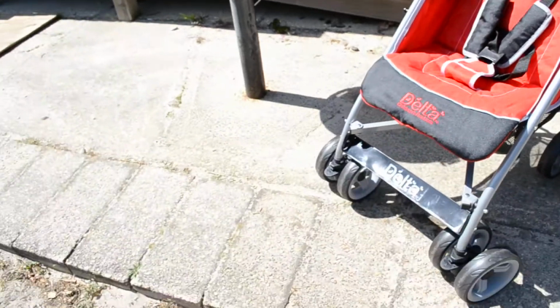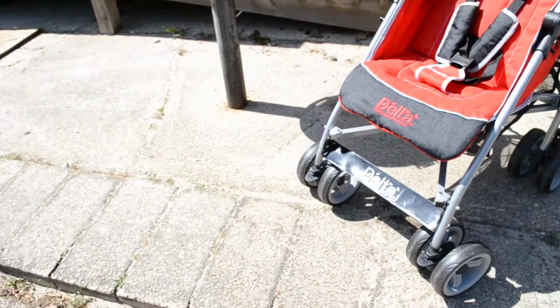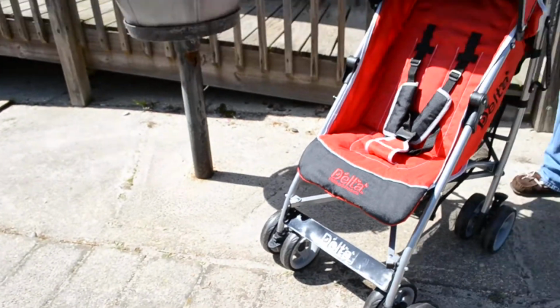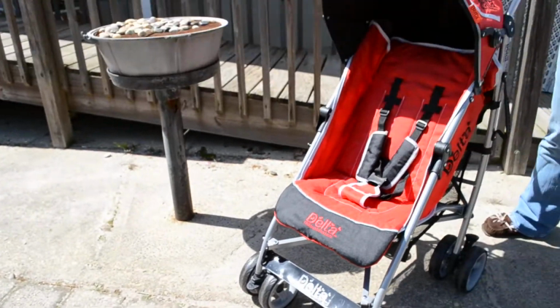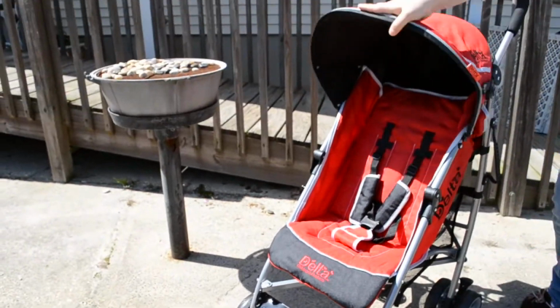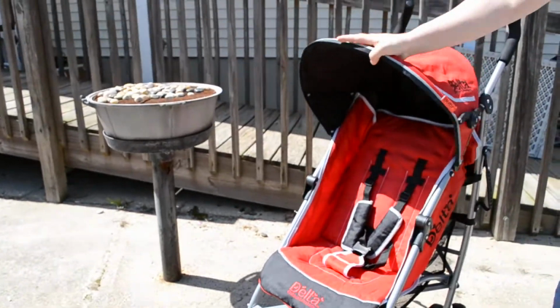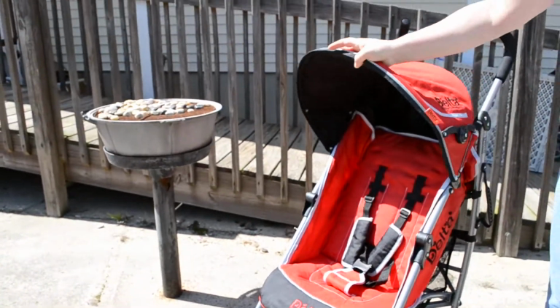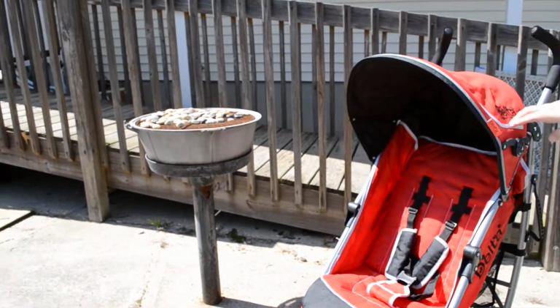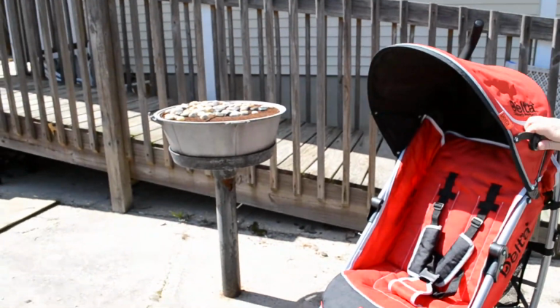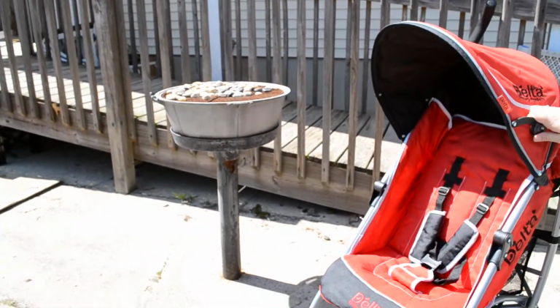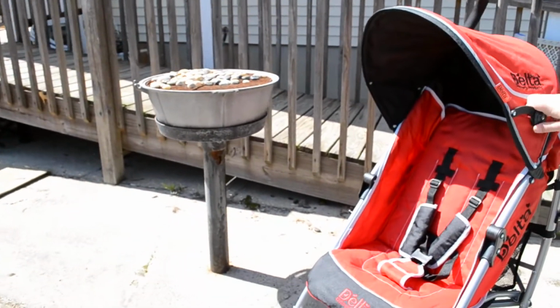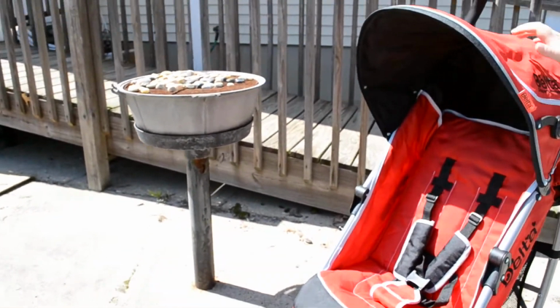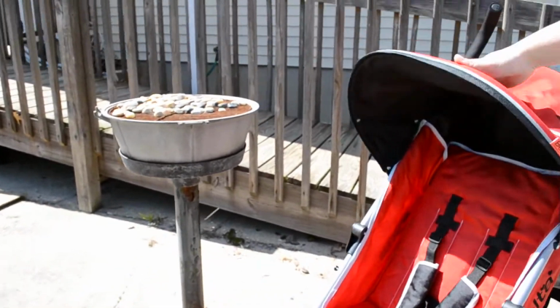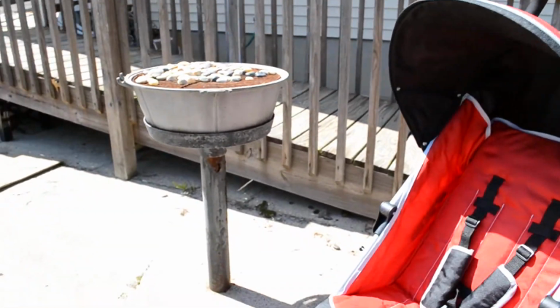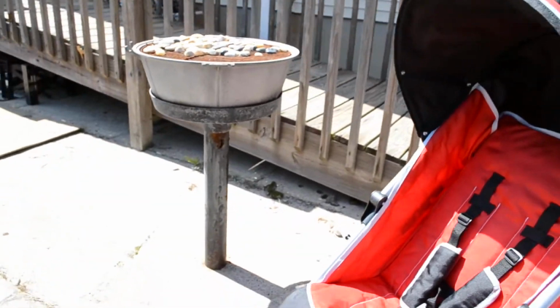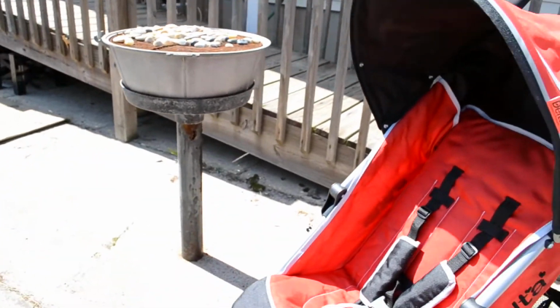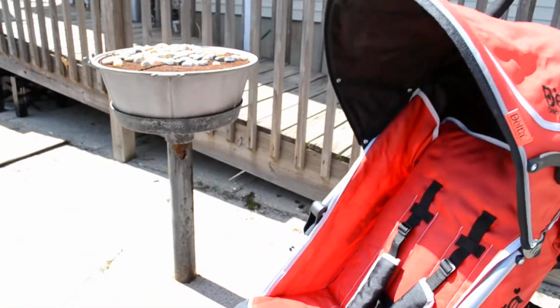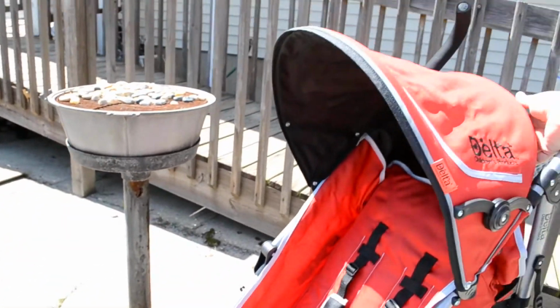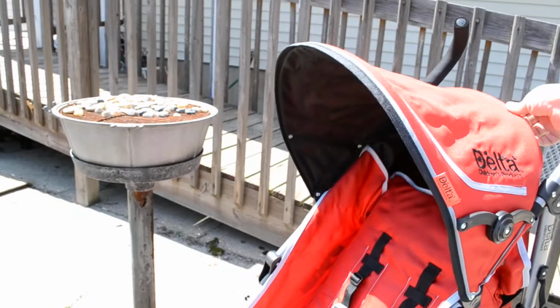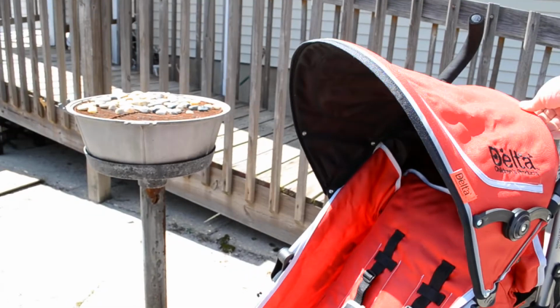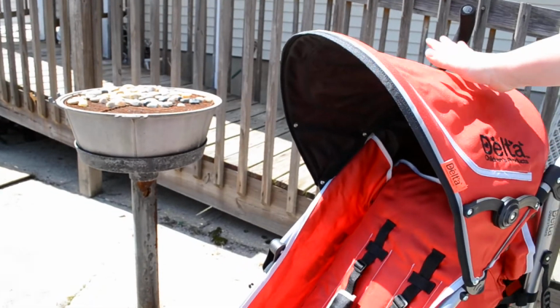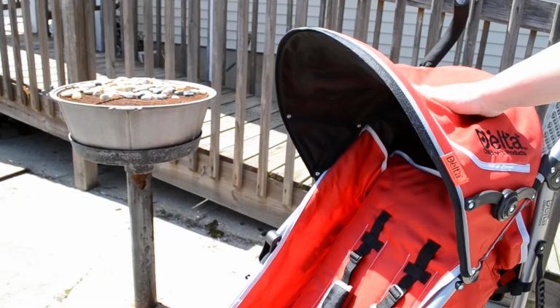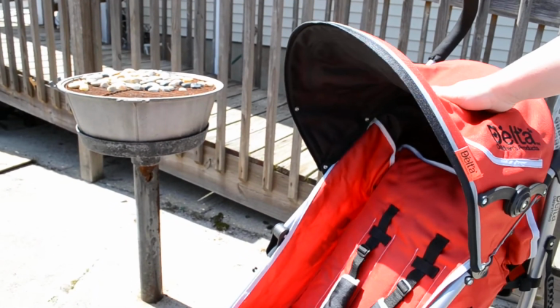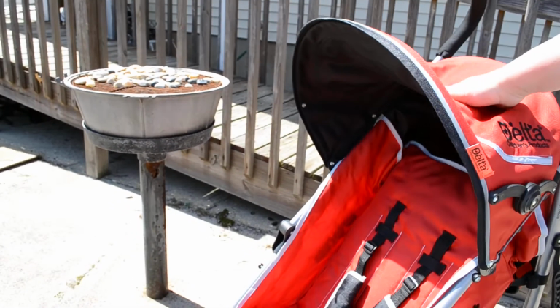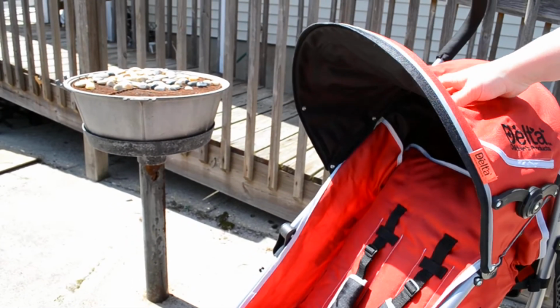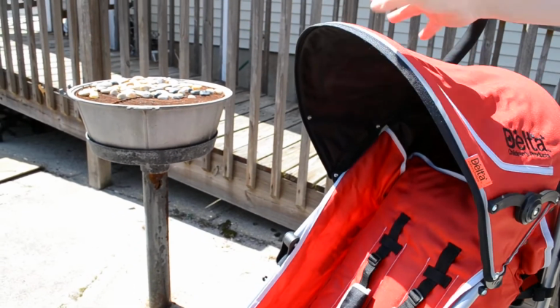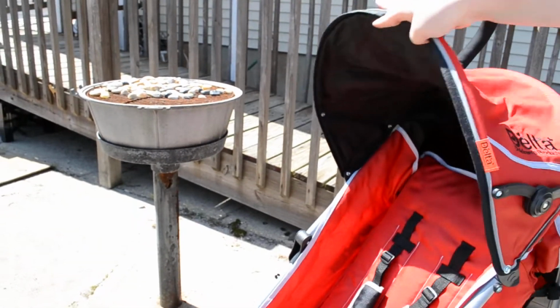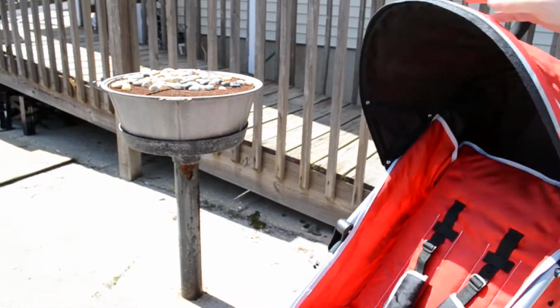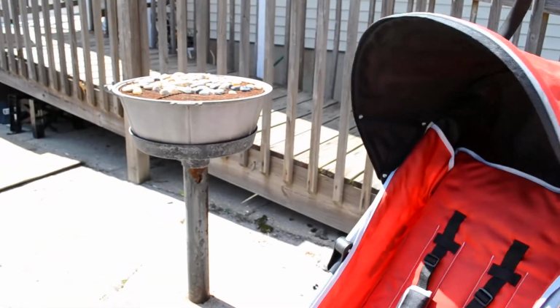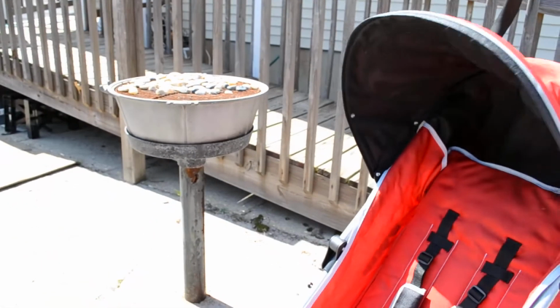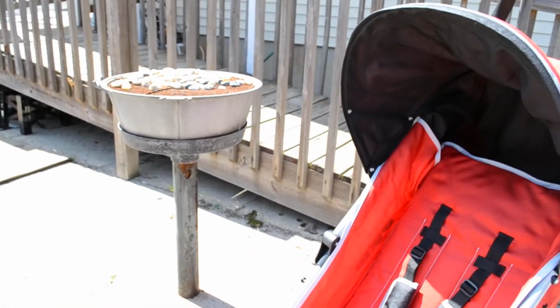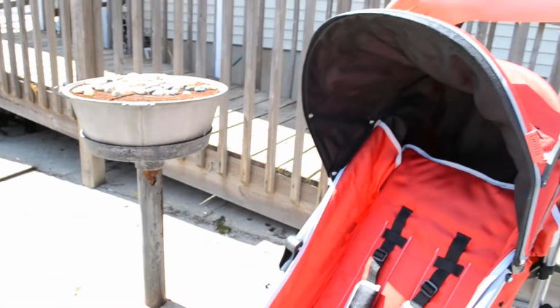The stroller comes equipped with a nice-sized canopy. However, the only feature that I don't like is there's no peek-a-boo window. The canopy is nice.